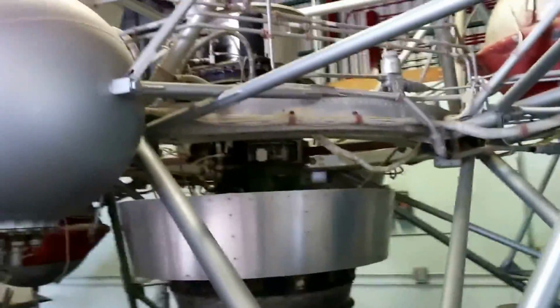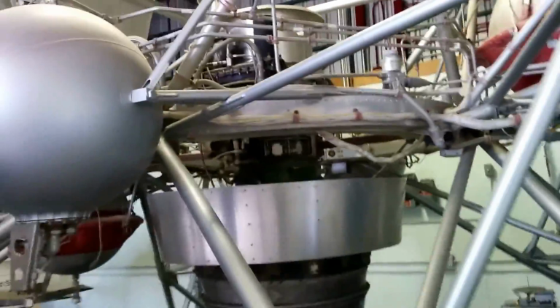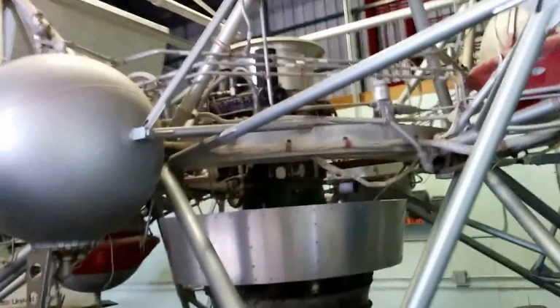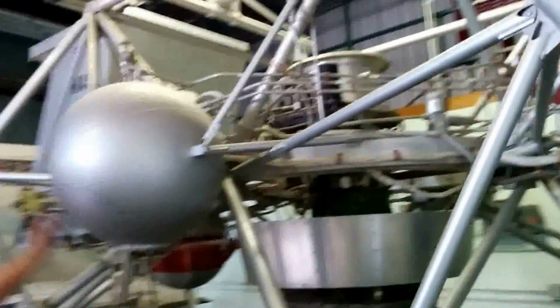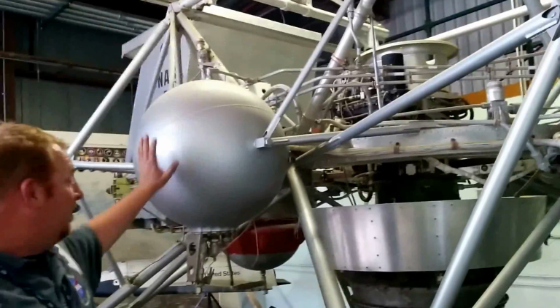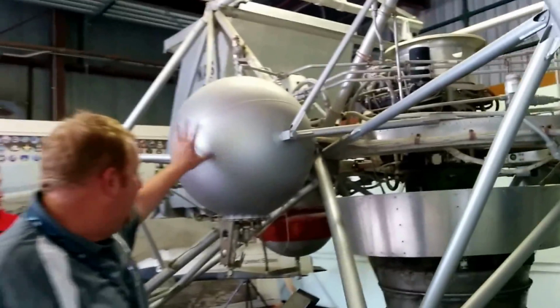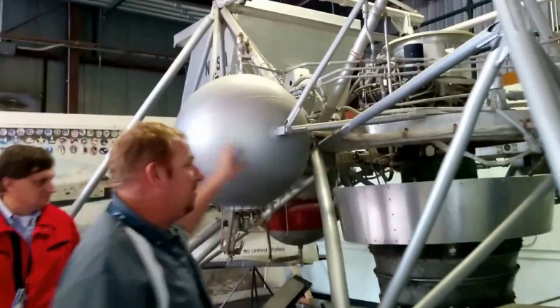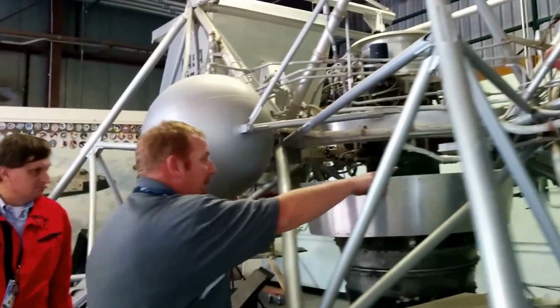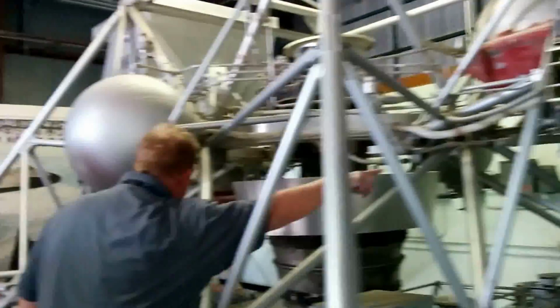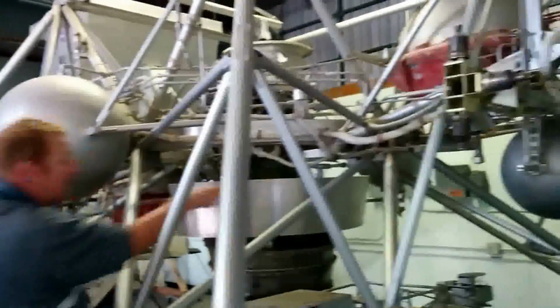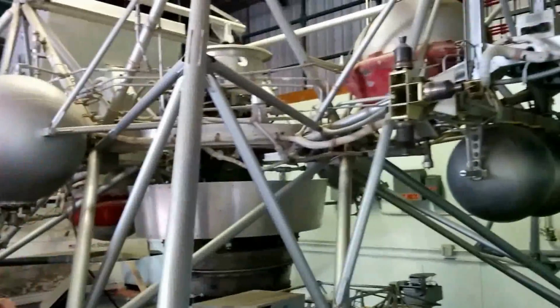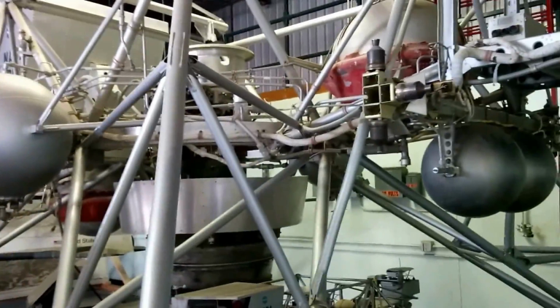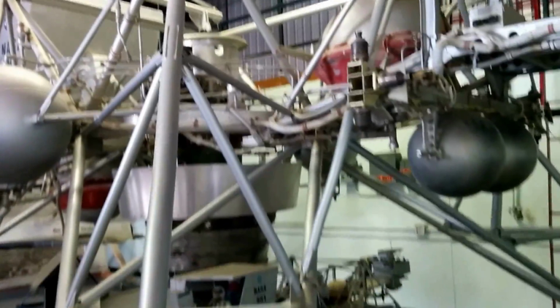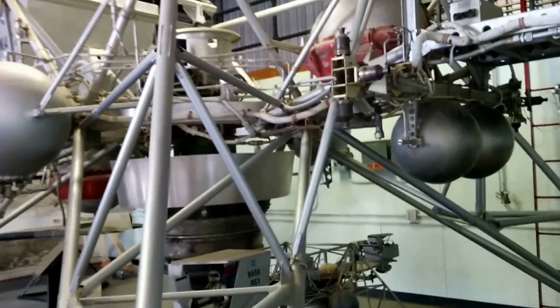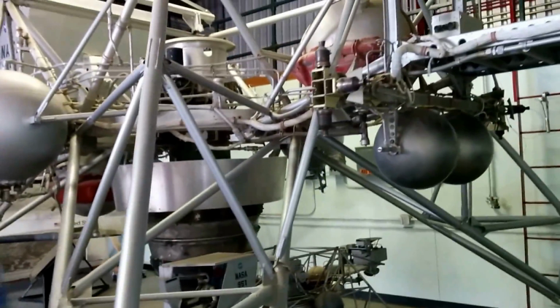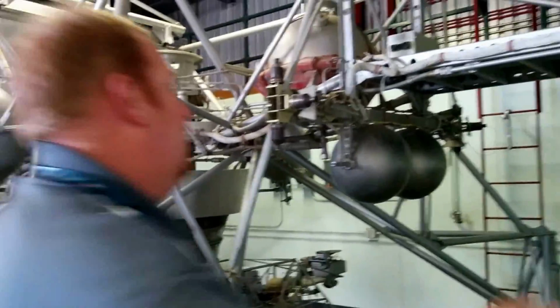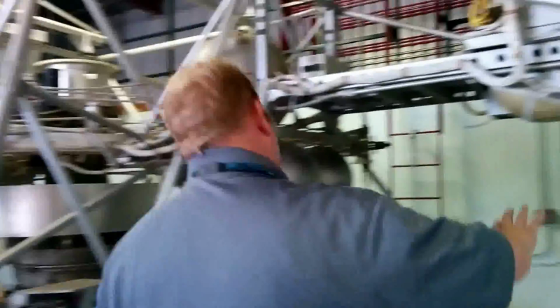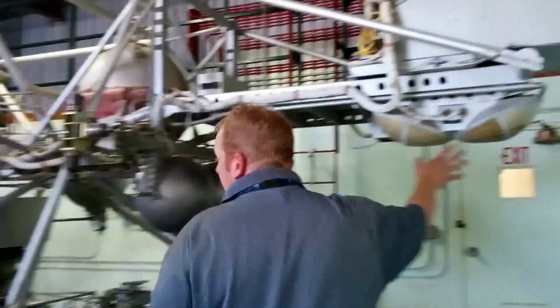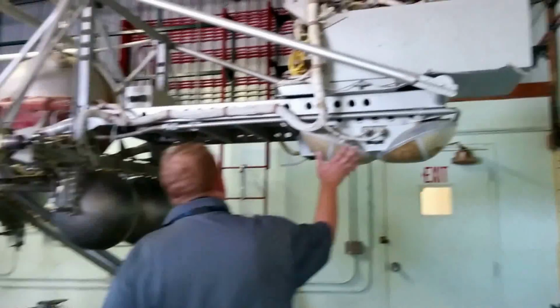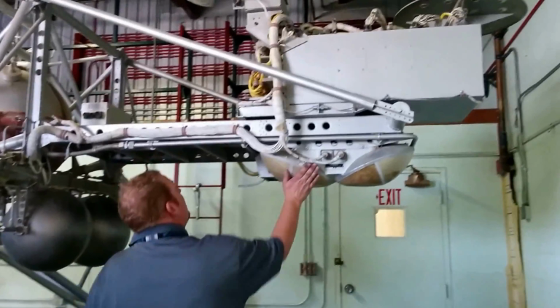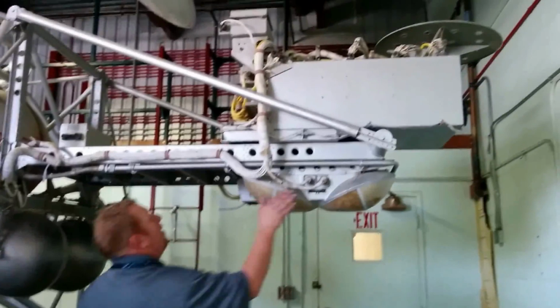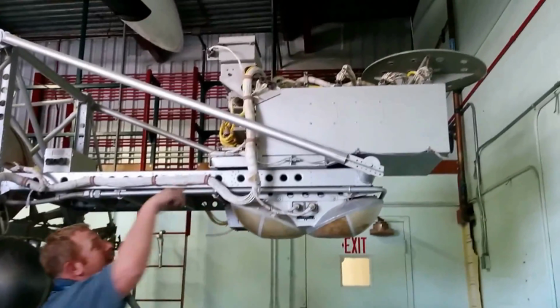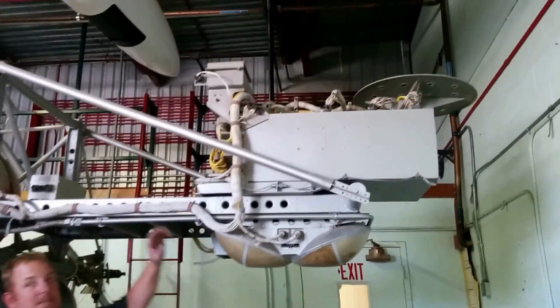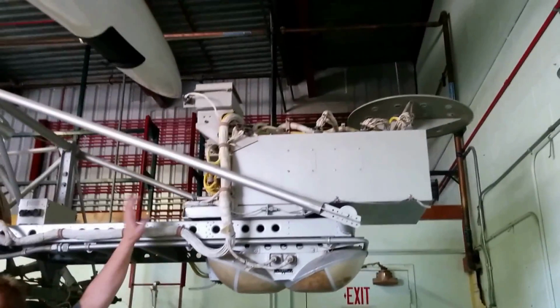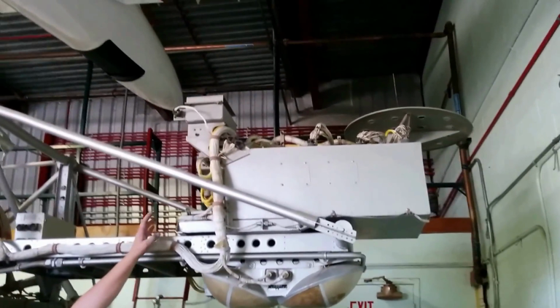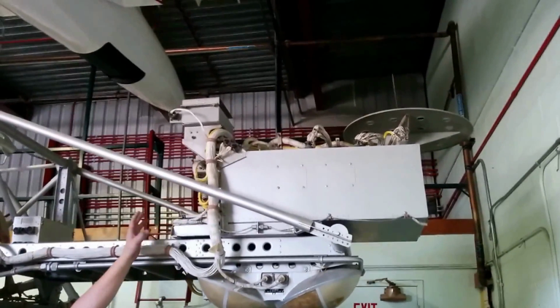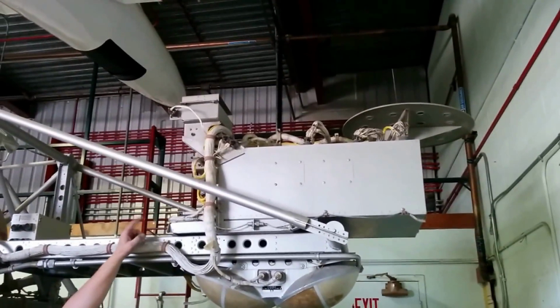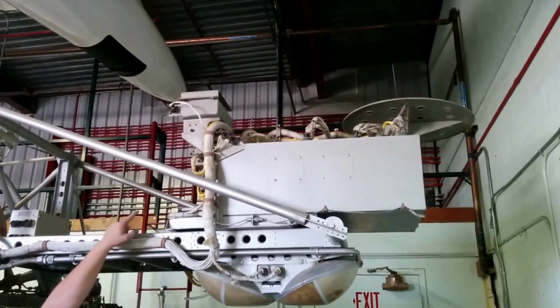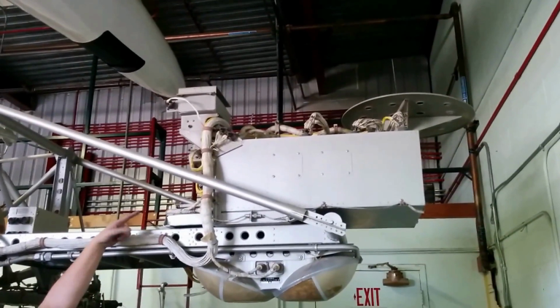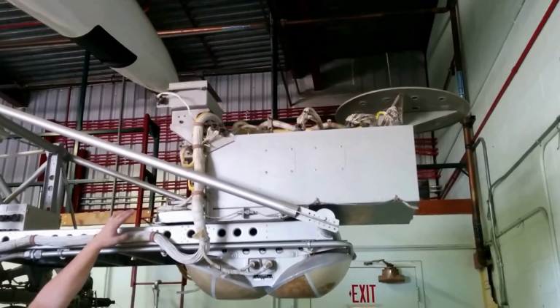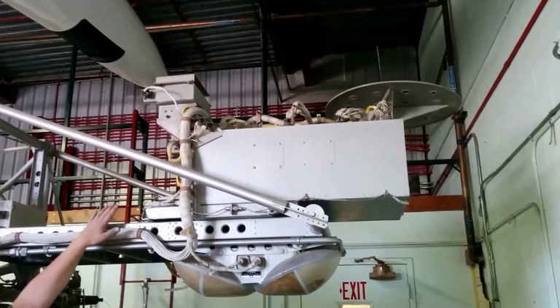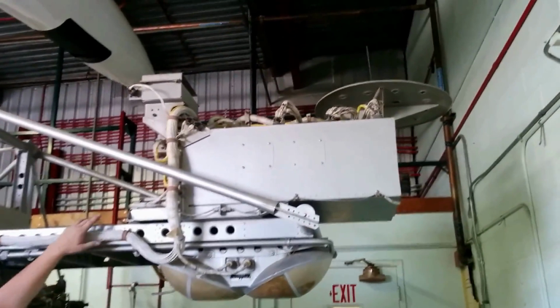These are the peroxide tanks — actually, I'm sorry, these are the main fuel tanks. These are the peroxide tanks back here. These are radar altimeters right here. And back here is the very first analog-digital flight control computer. That's the very first fly-by-wire.